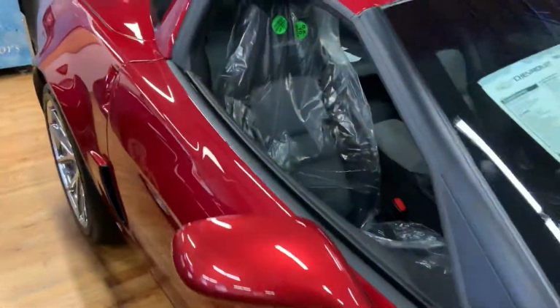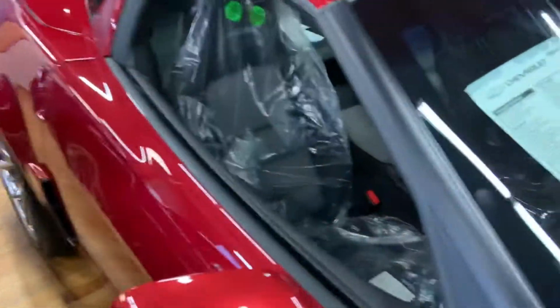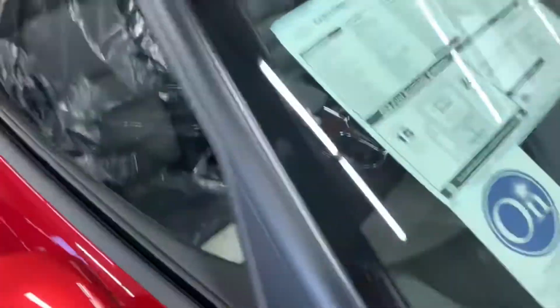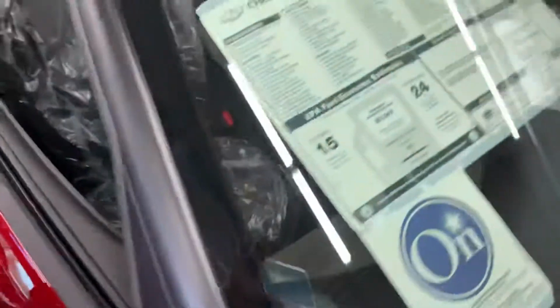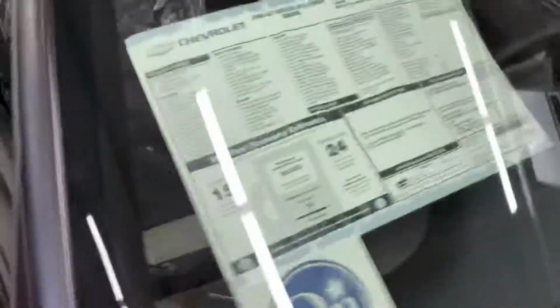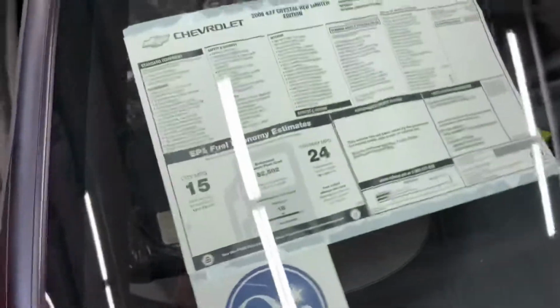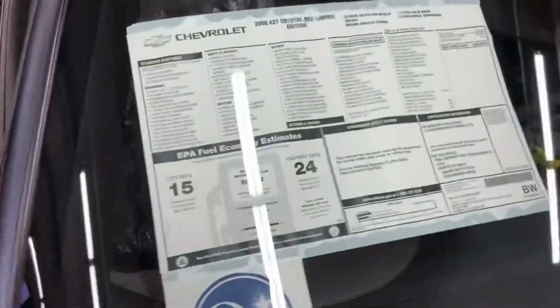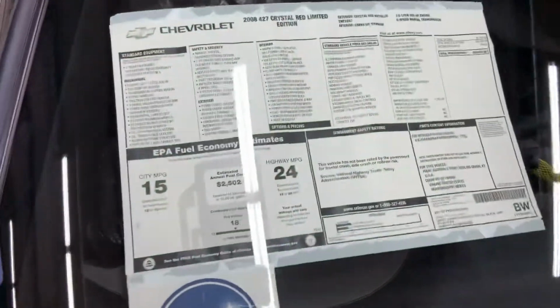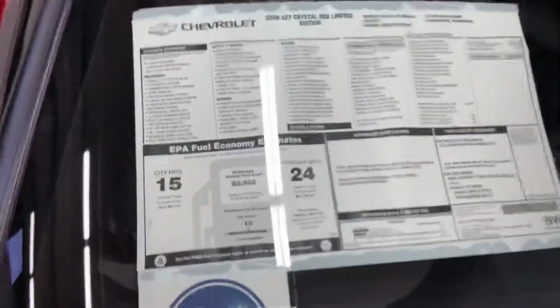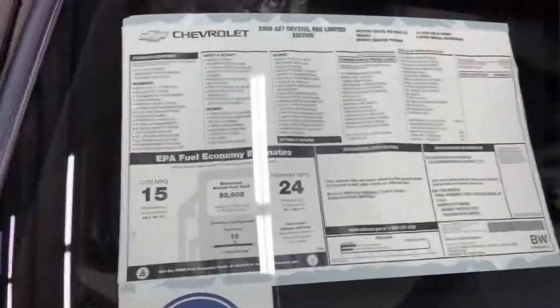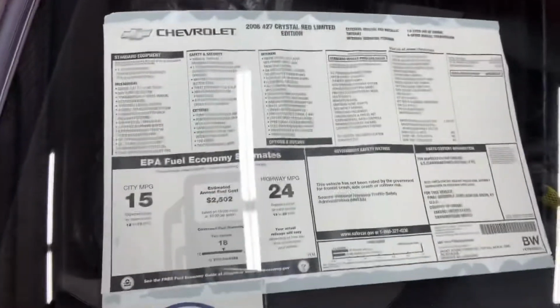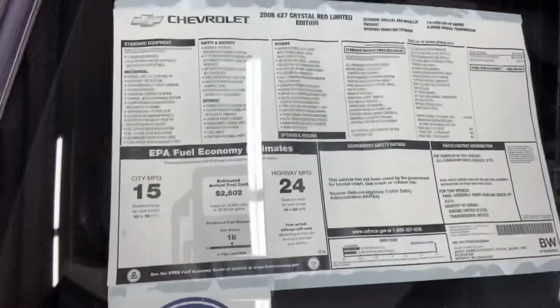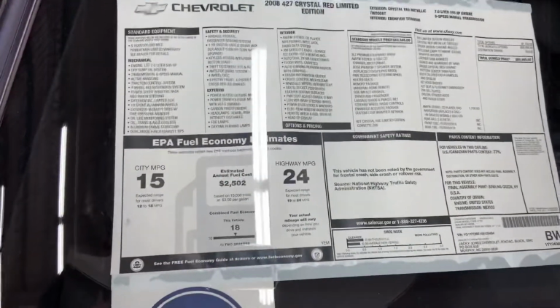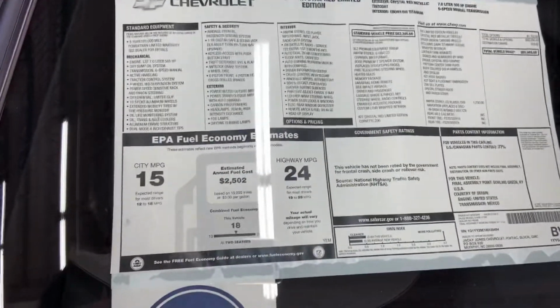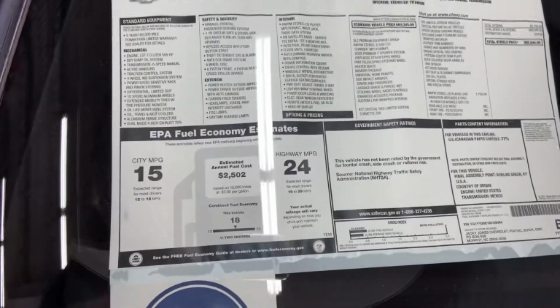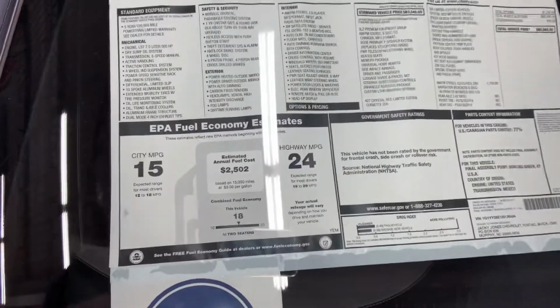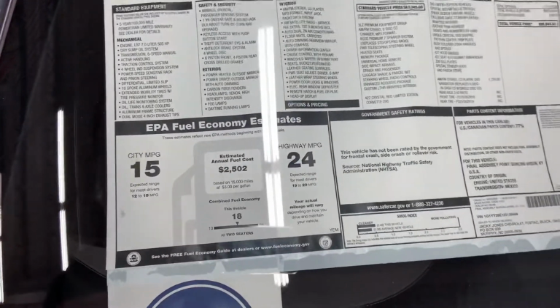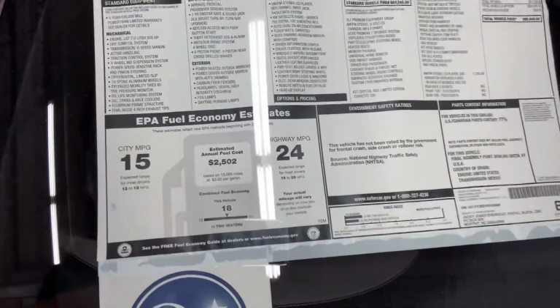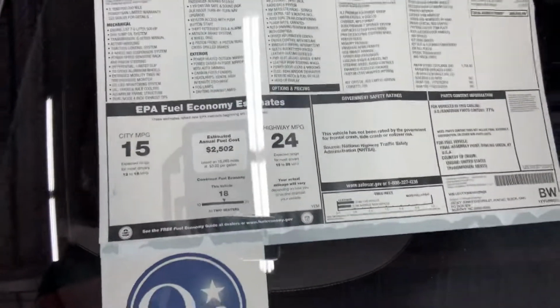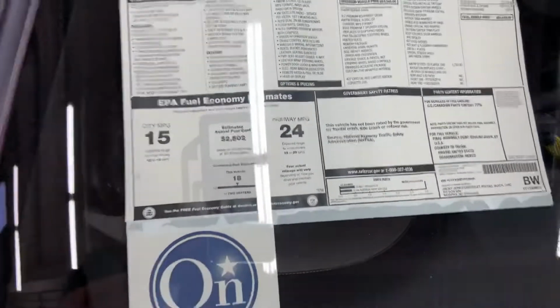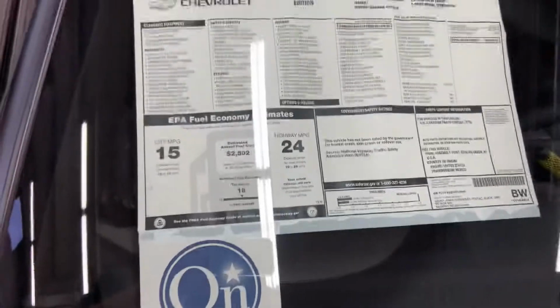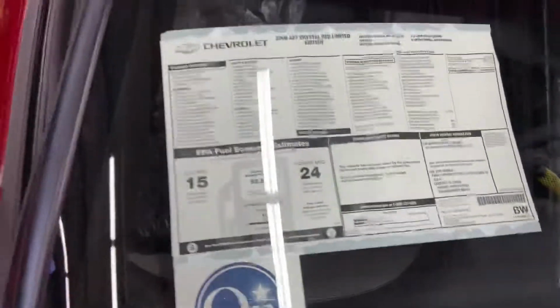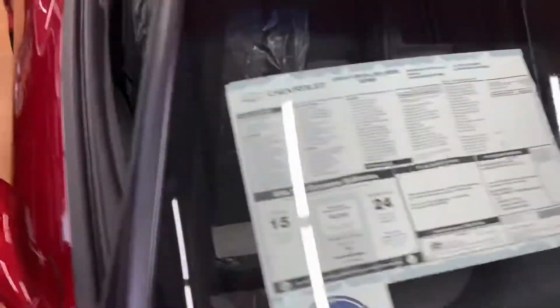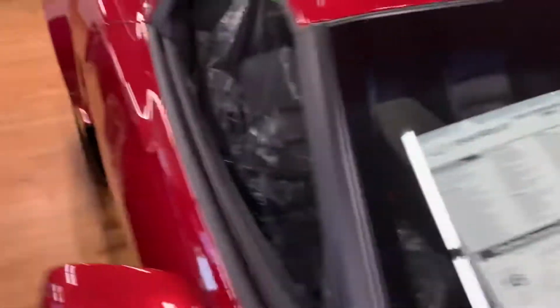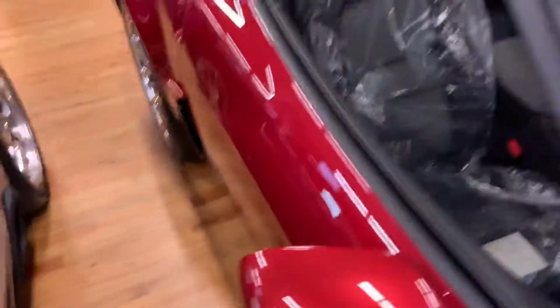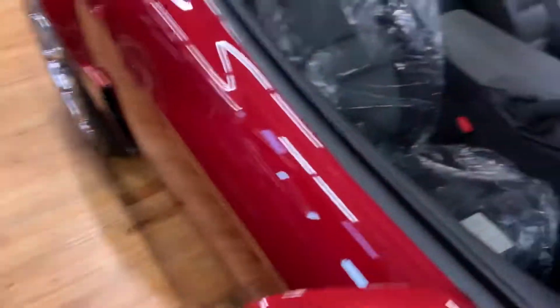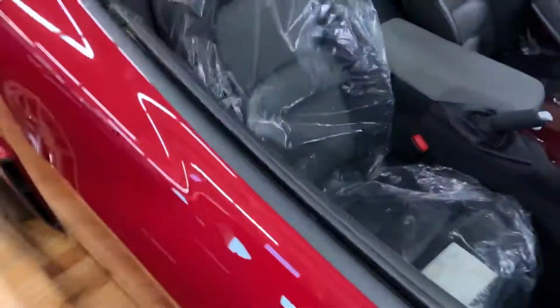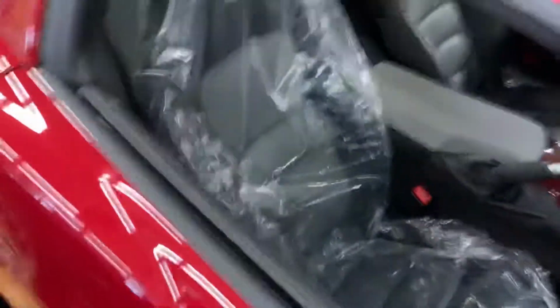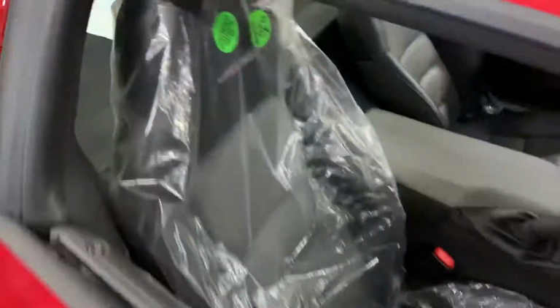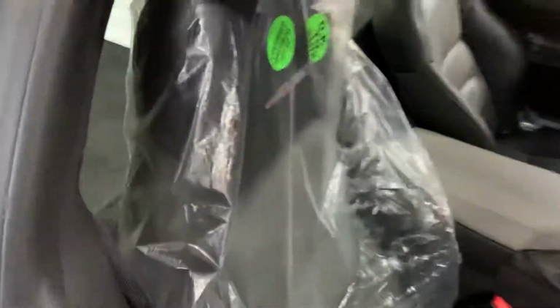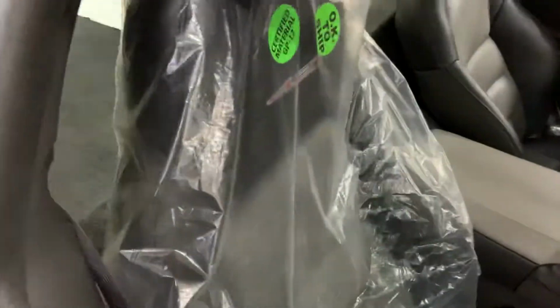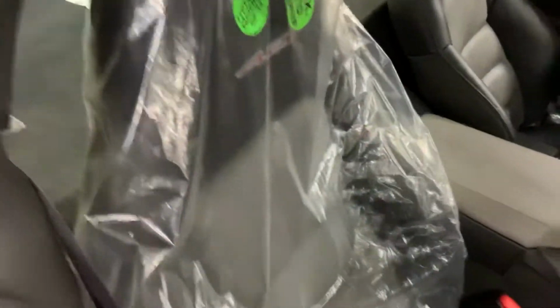Like I said, there's your original window sticker right there. $85,945. 2008. It's a 427 edition.